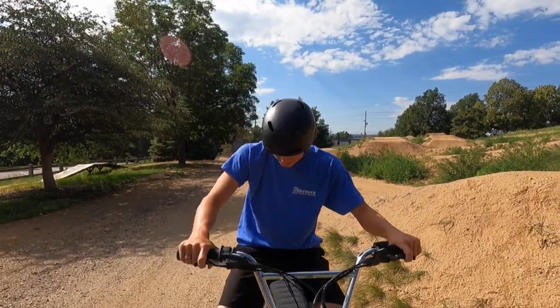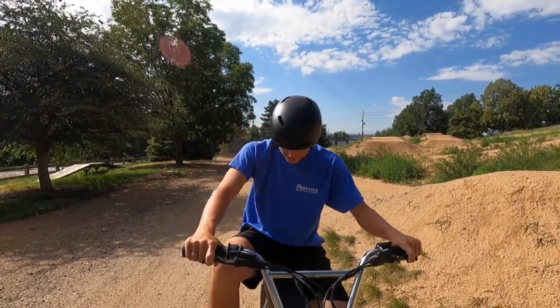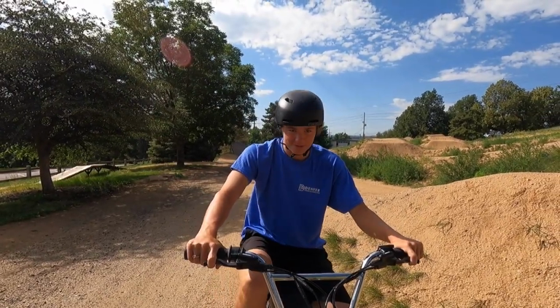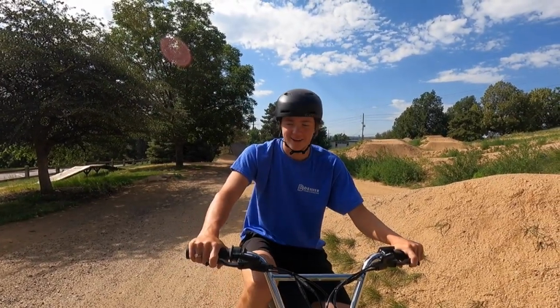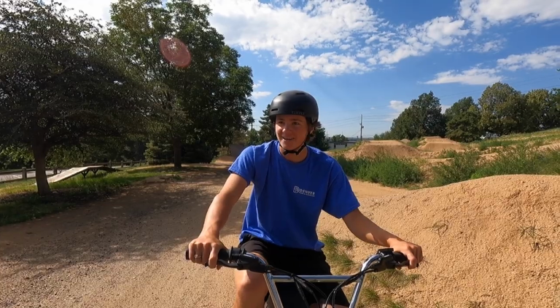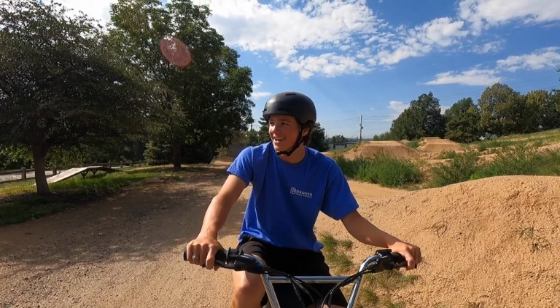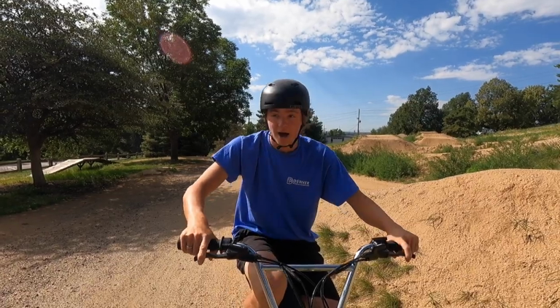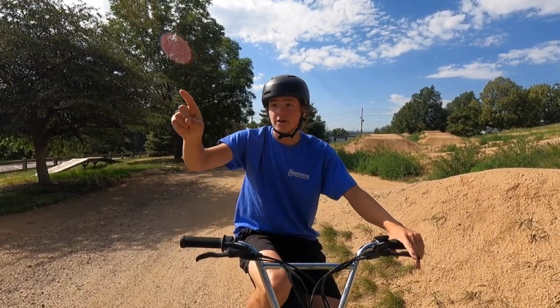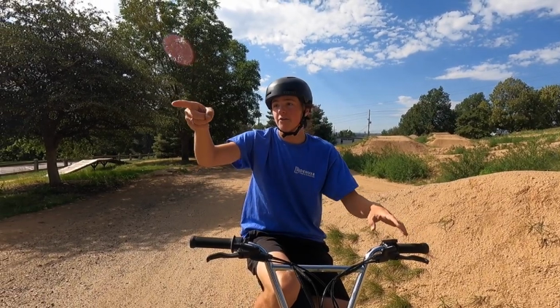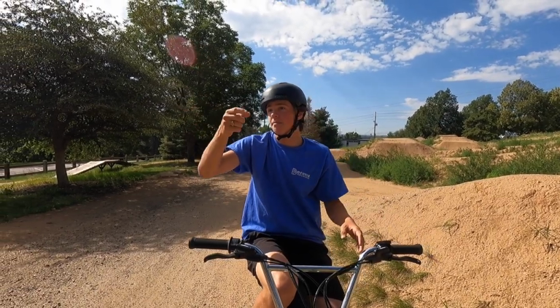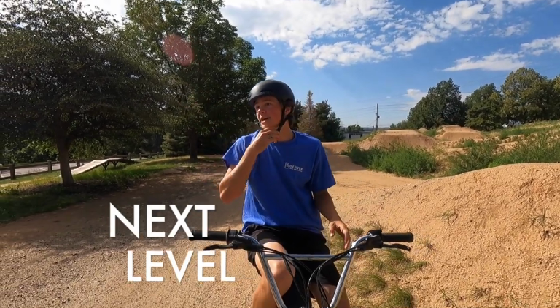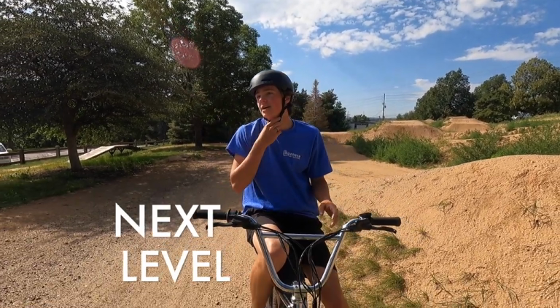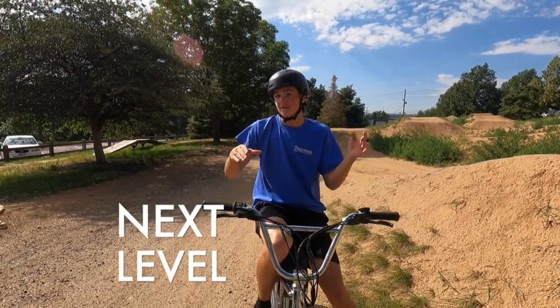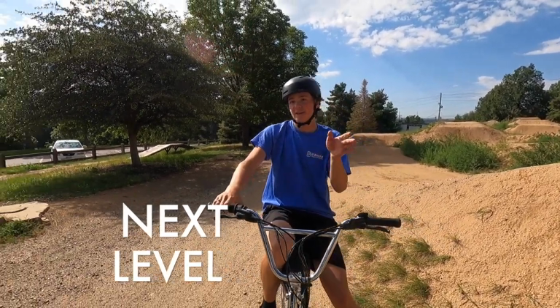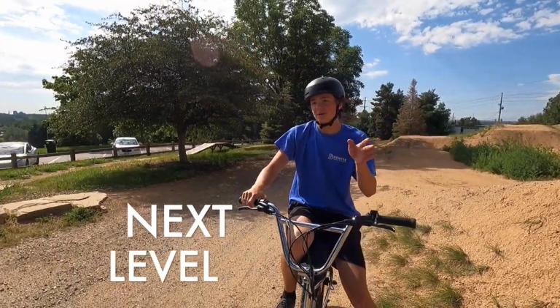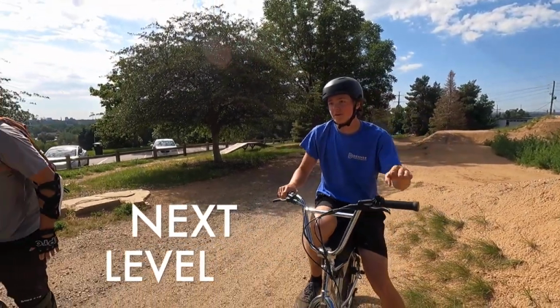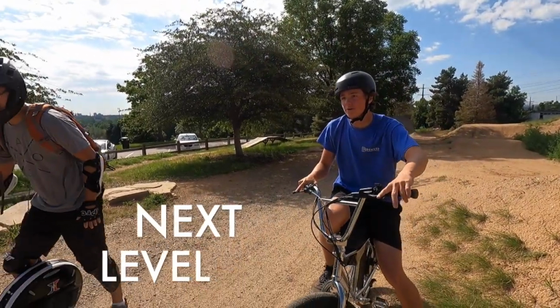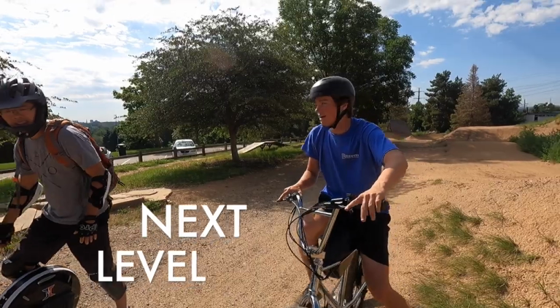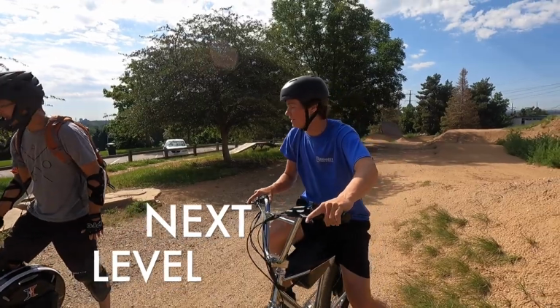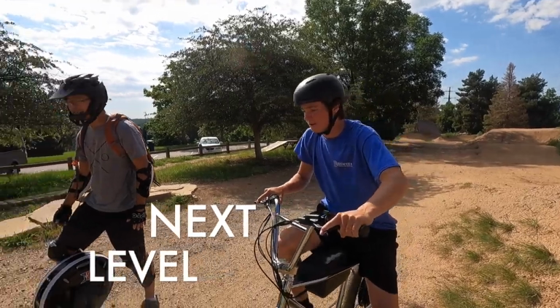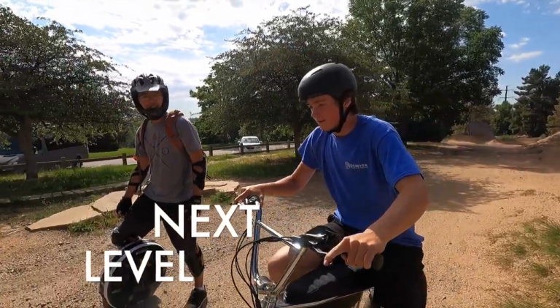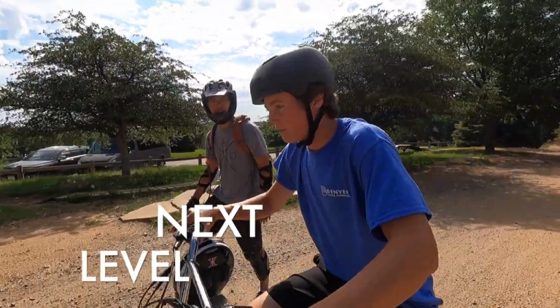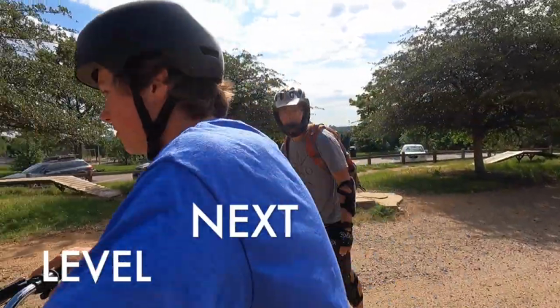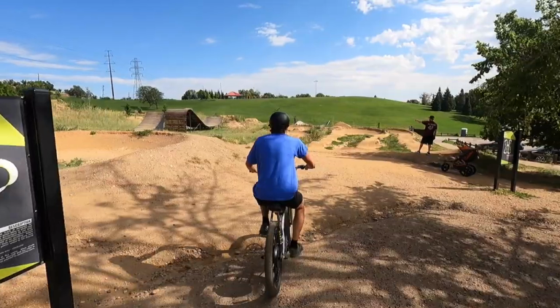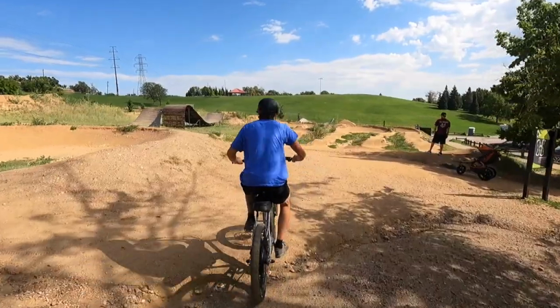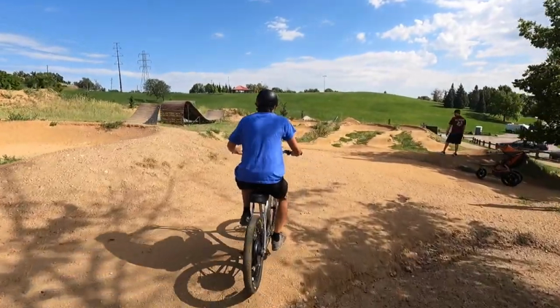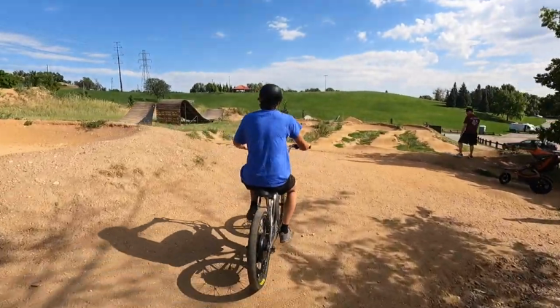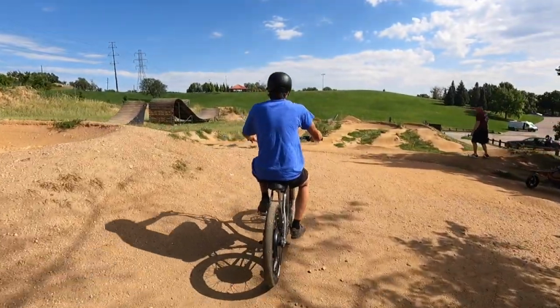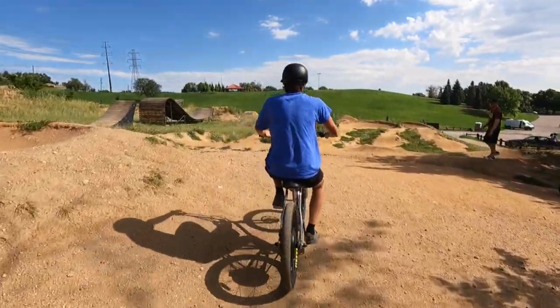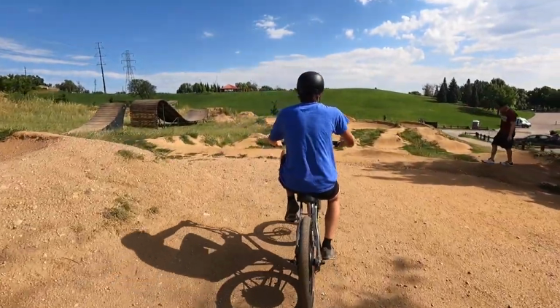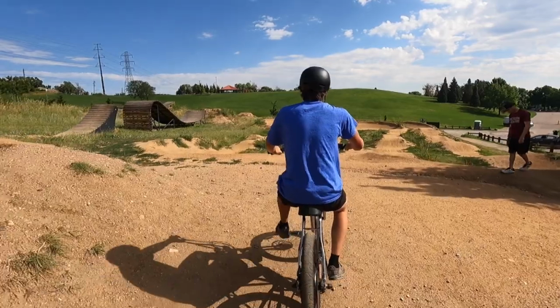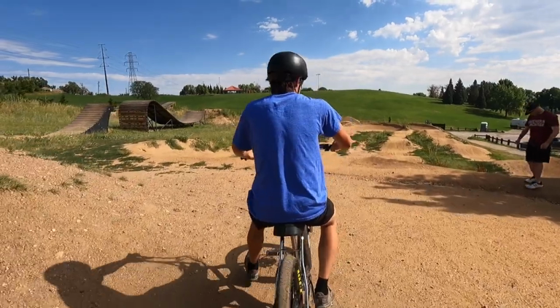Can I go over to the pump track? Yeah, cause I feel like that'd be much more of a moto style there. Let's do it — a little more cornering. Is that an EVMX bike? Yeah. Jake's rolling.